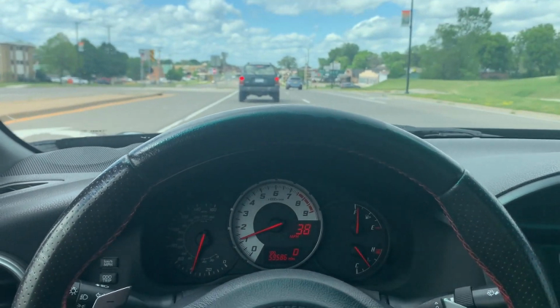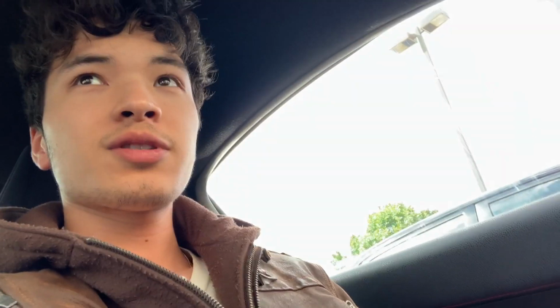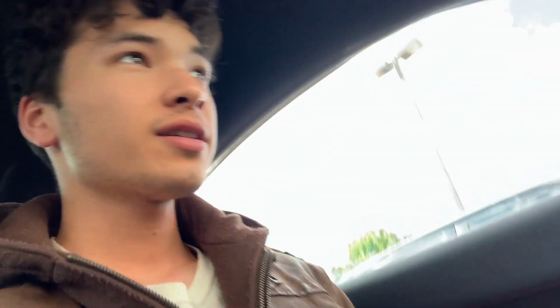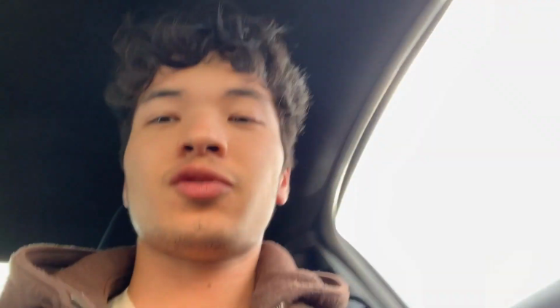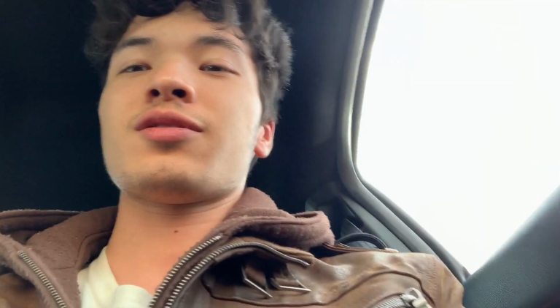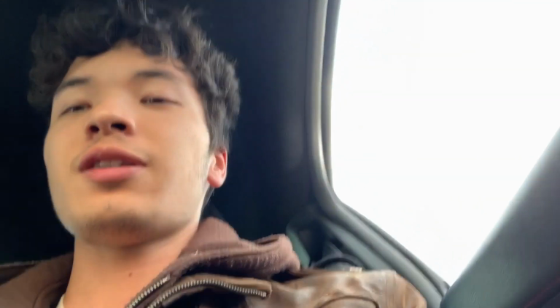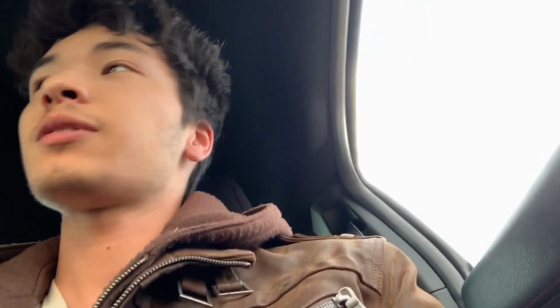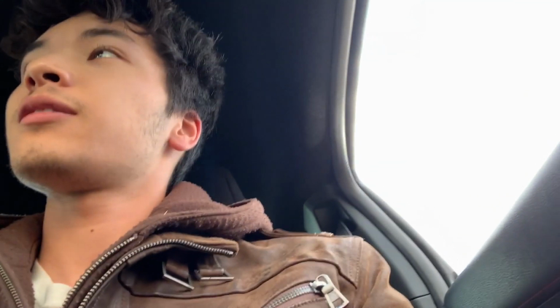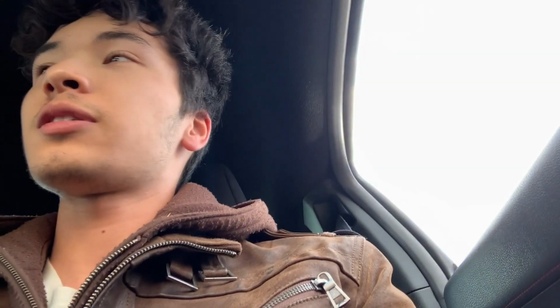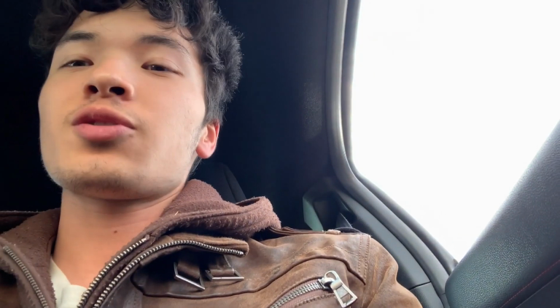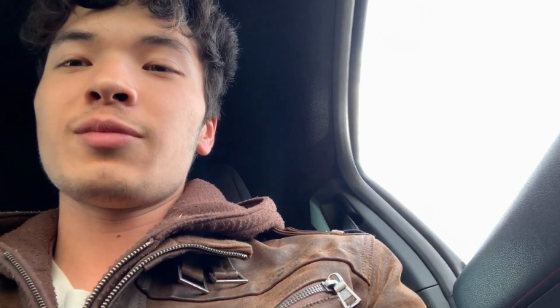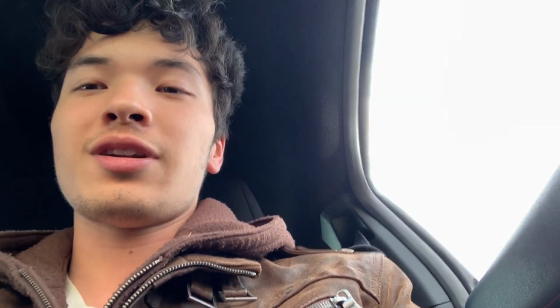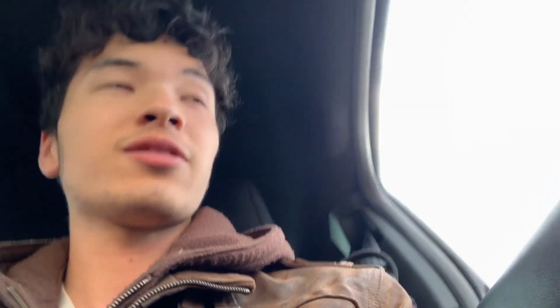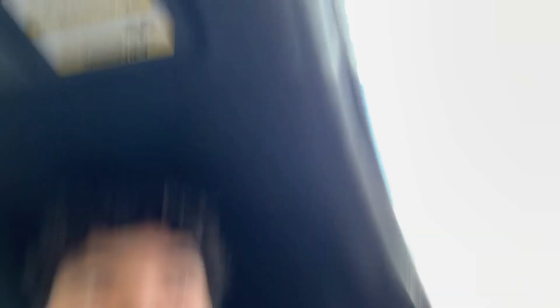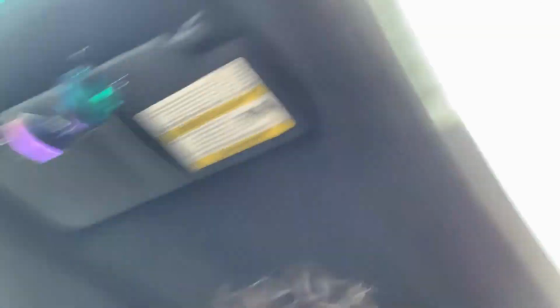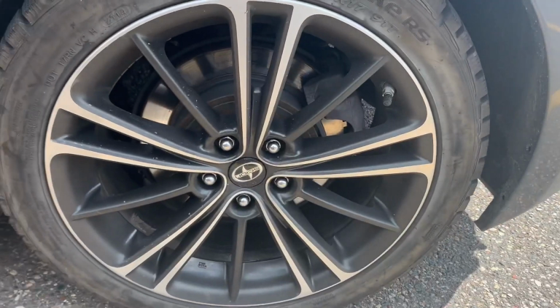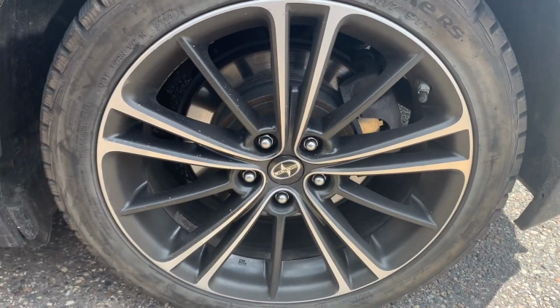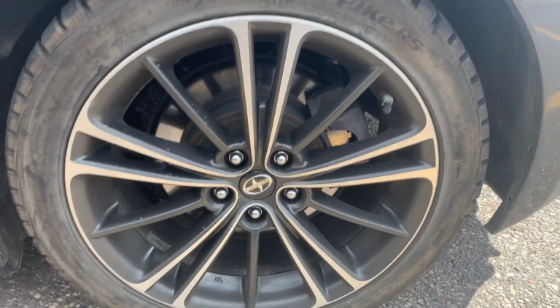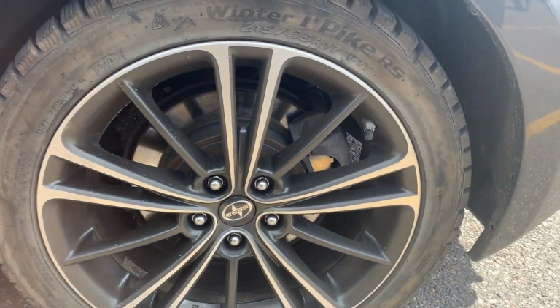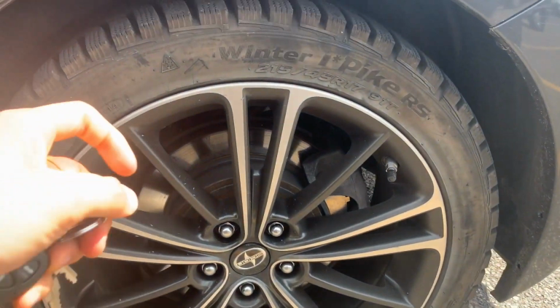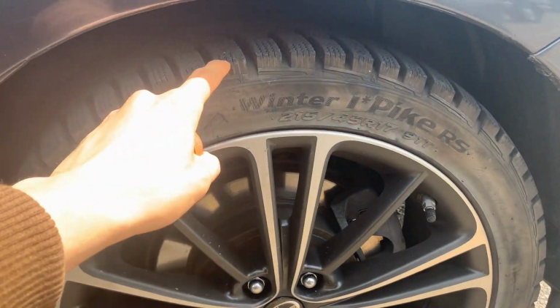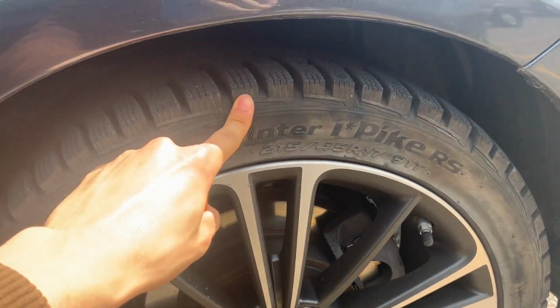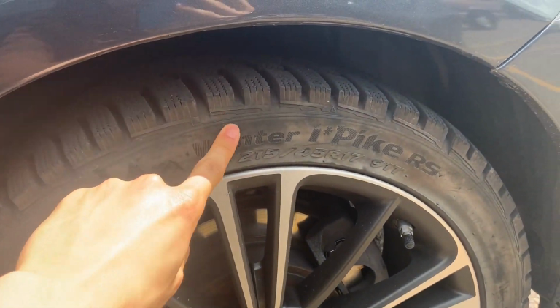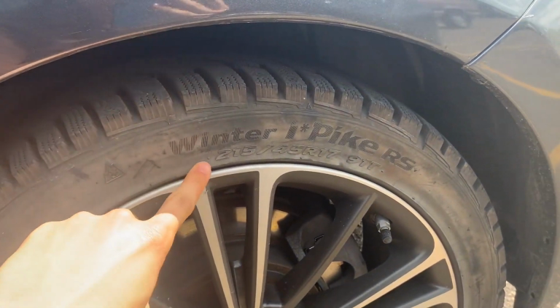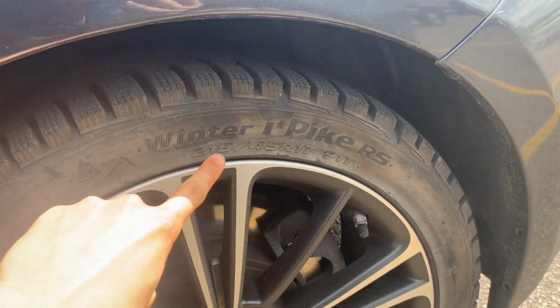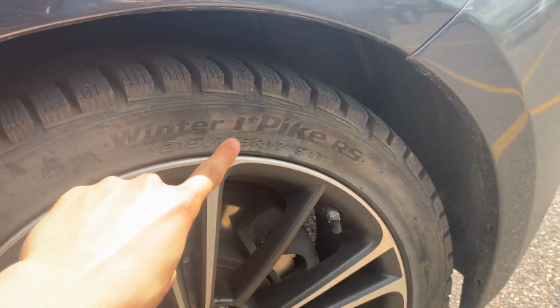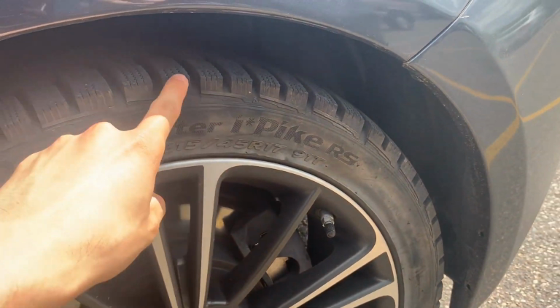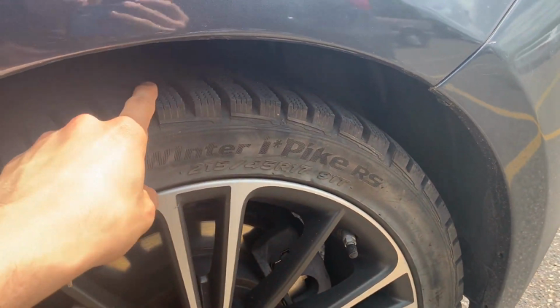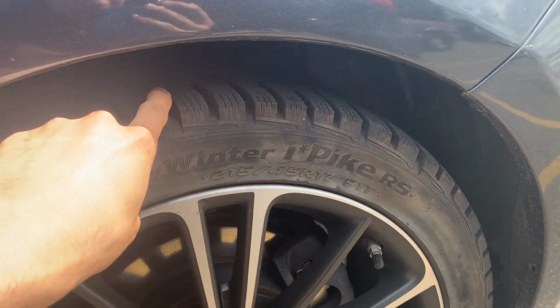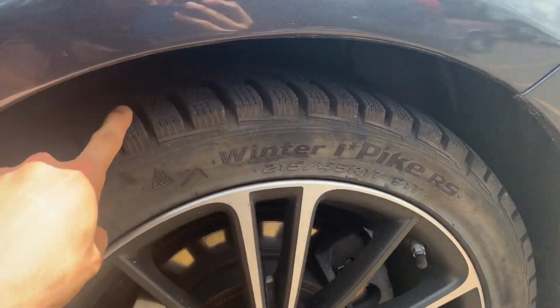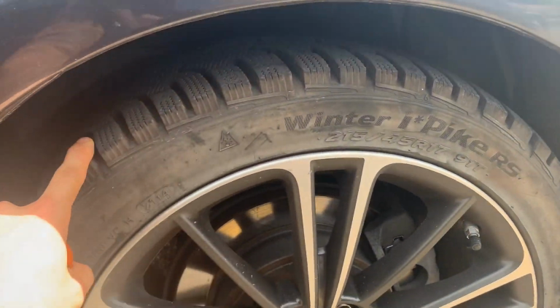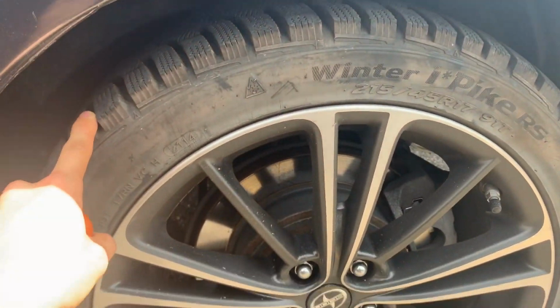Guys, we just got here, so I'll just keep you guys updated about this. I'll show you a before and after of the wheels. This is before — as you can see, they put winter tires on, and they're brand new.